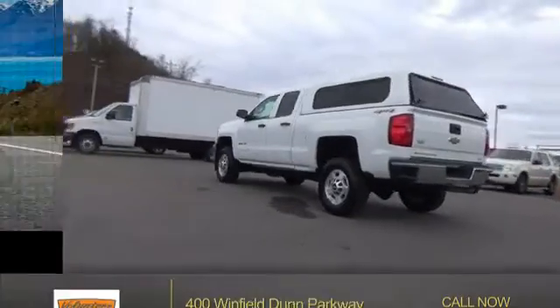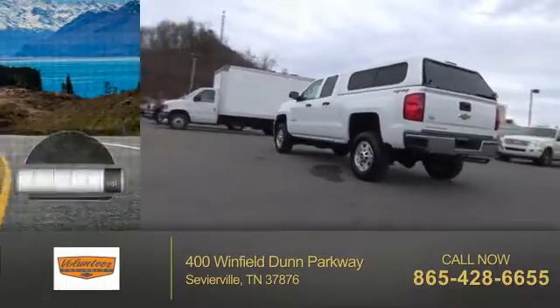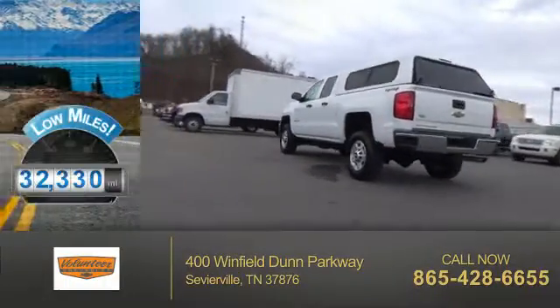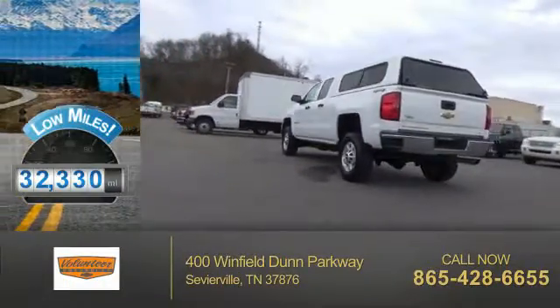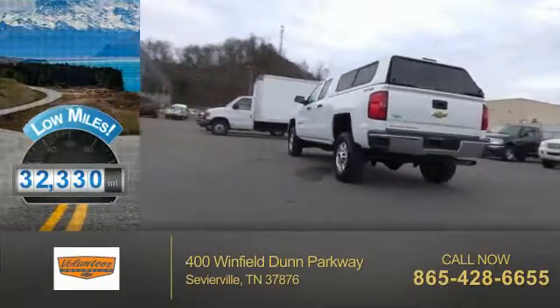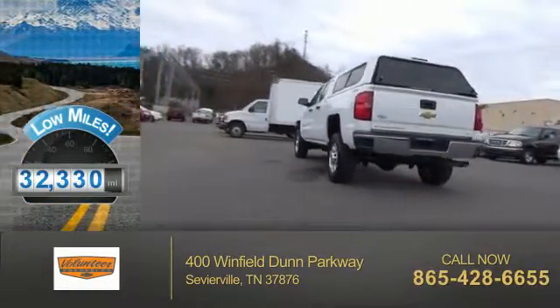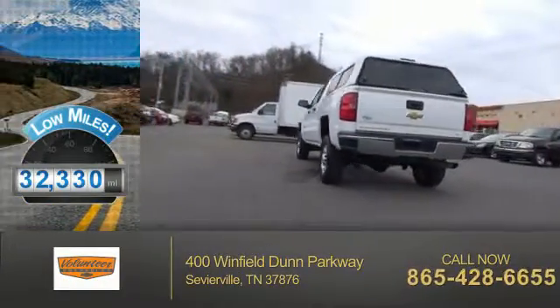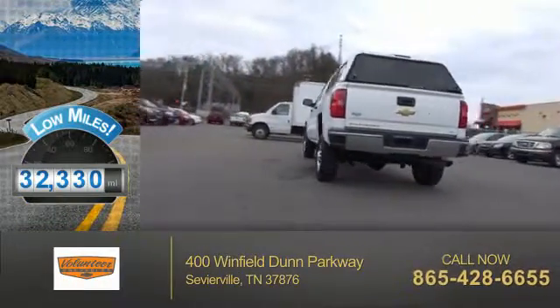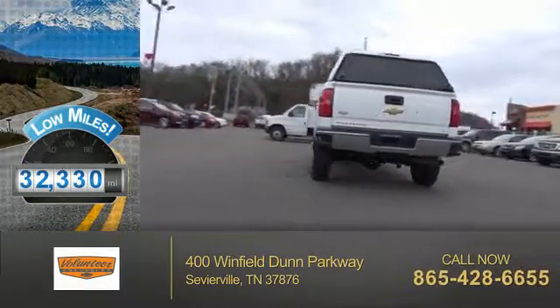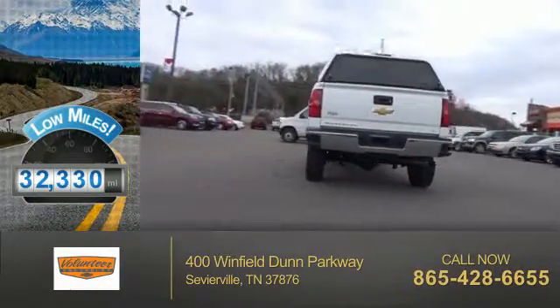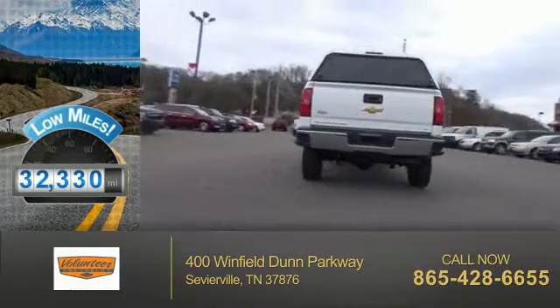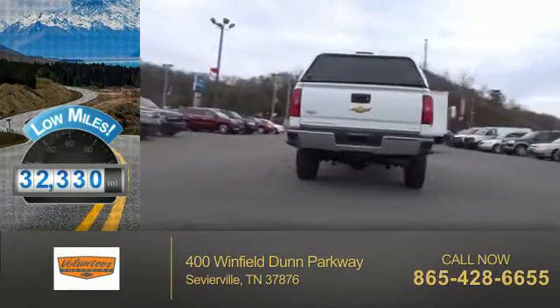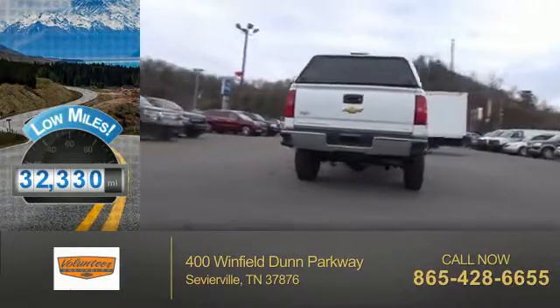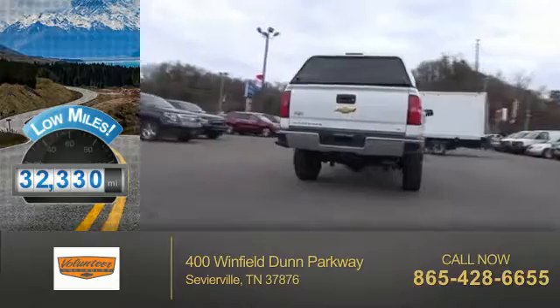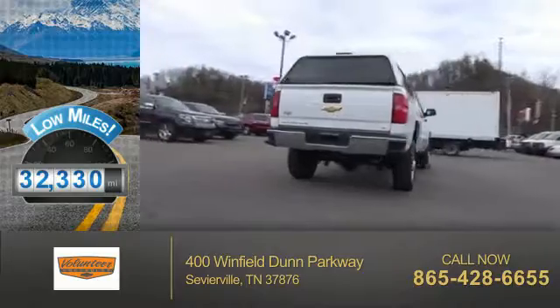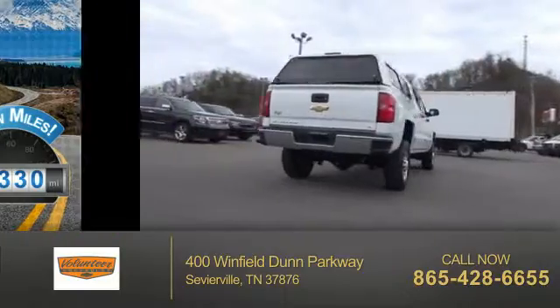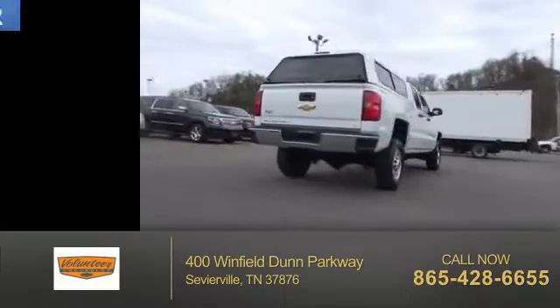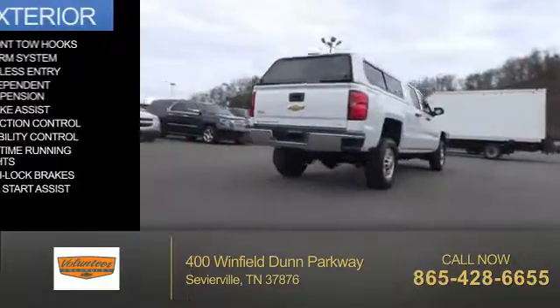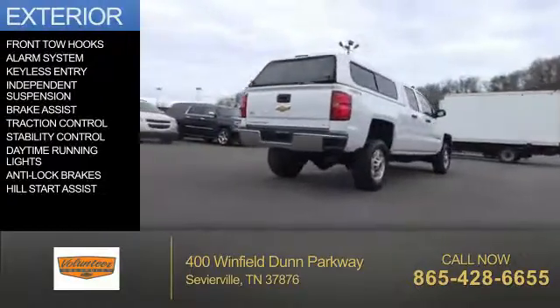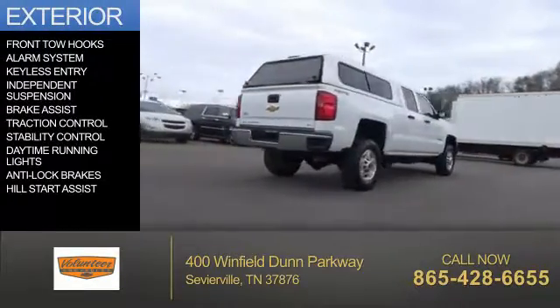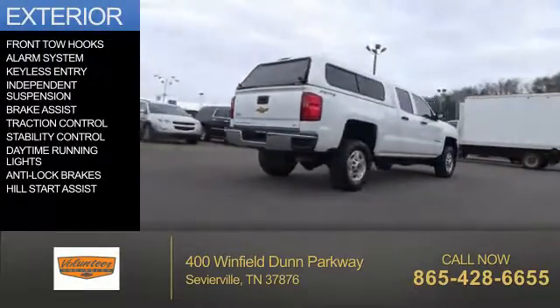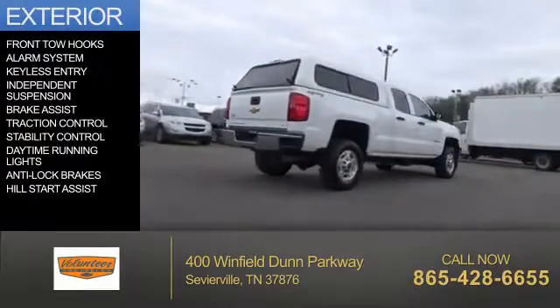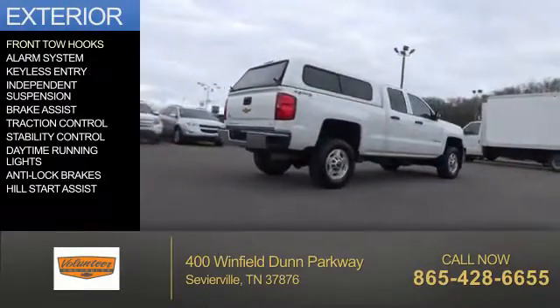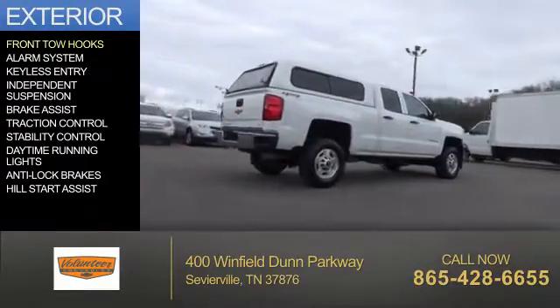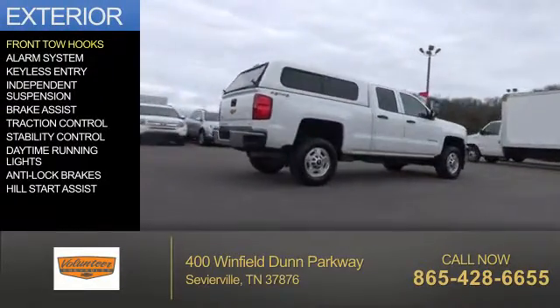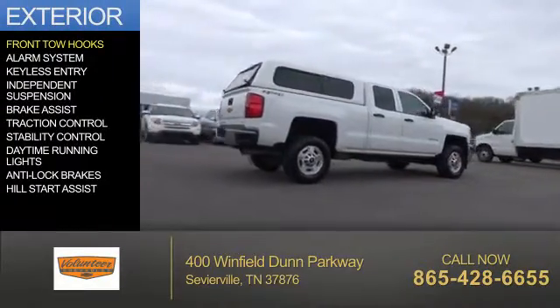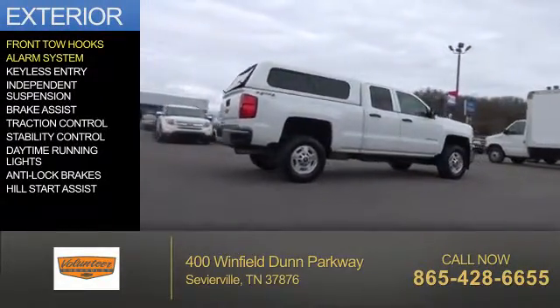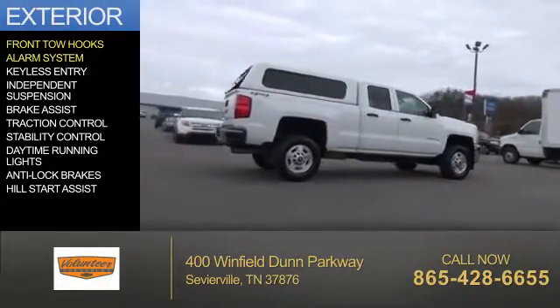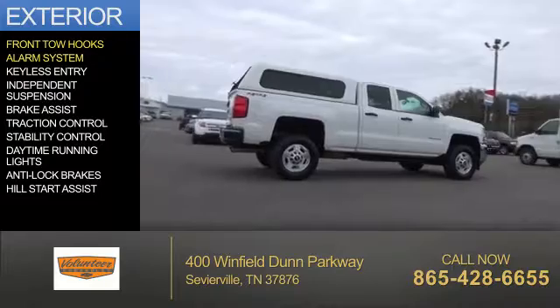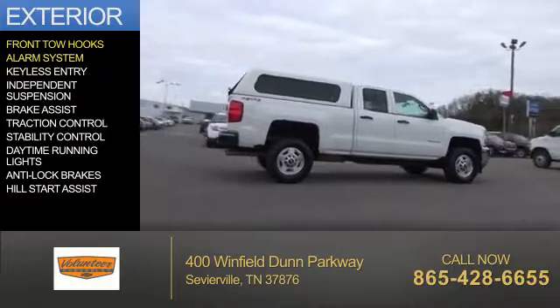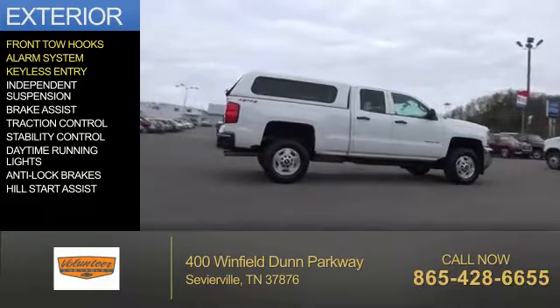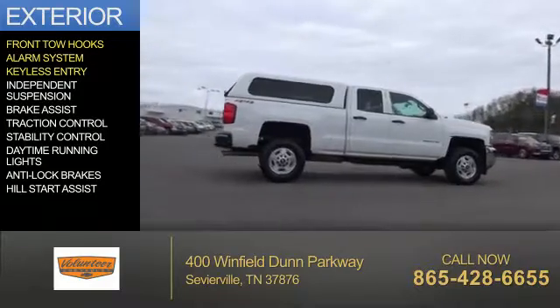With fewer than 35,000 miles, this vehicle has a long road ahead. The features include front tow hooks, an alarm system, and keyless entry.